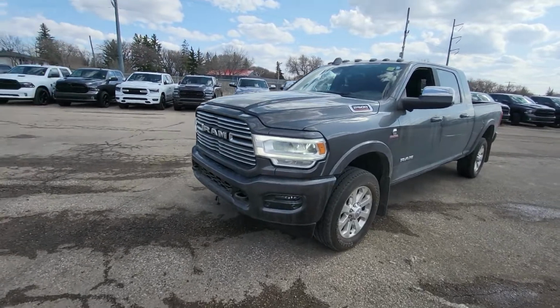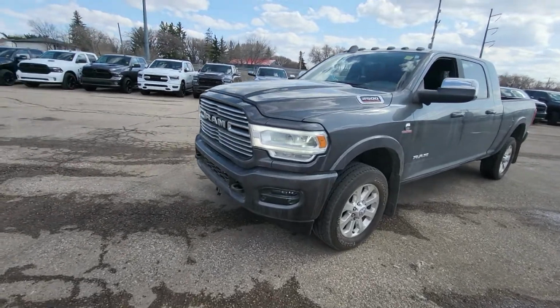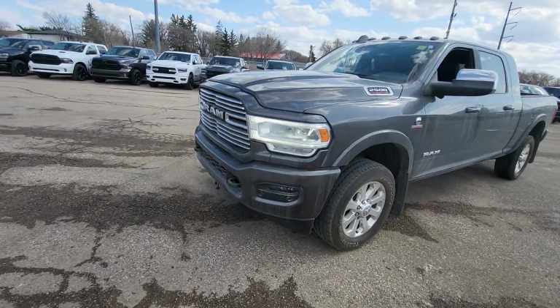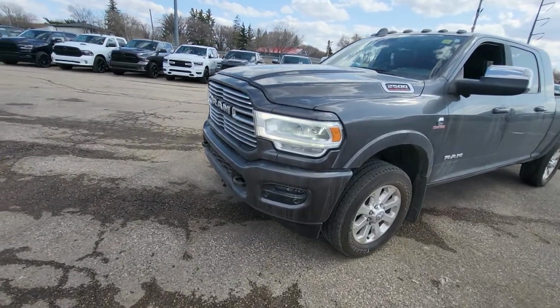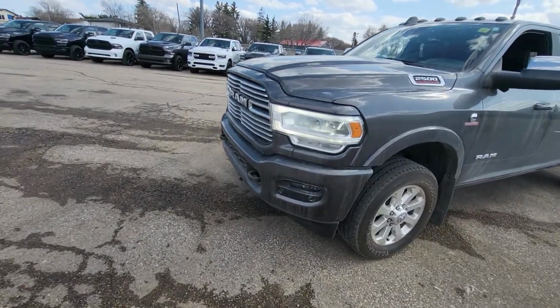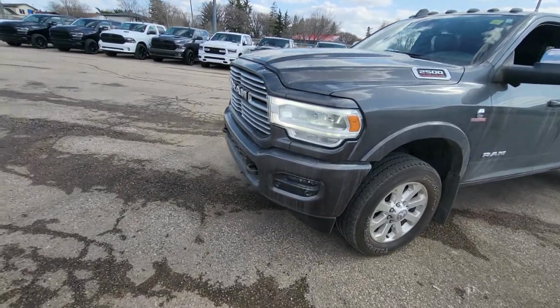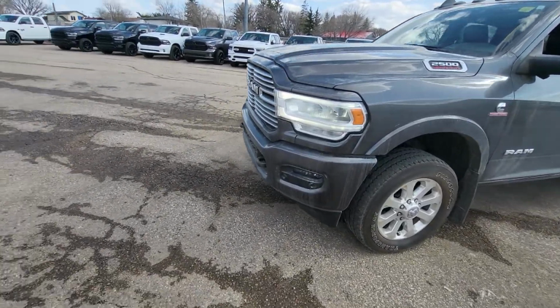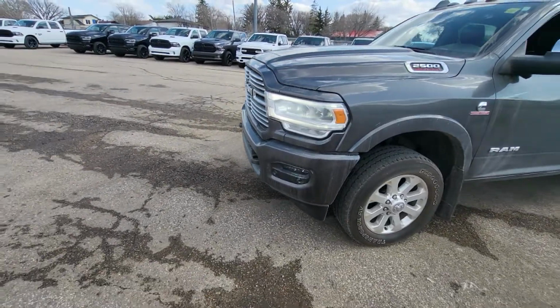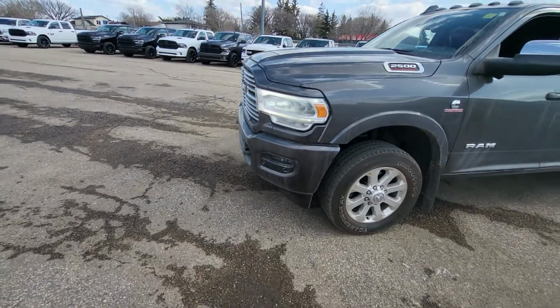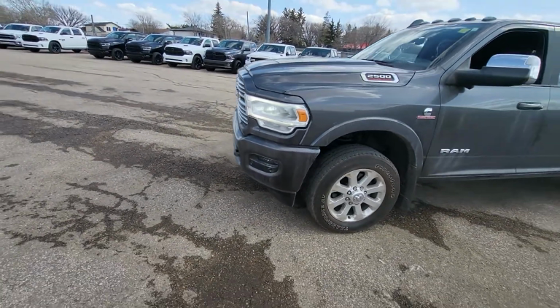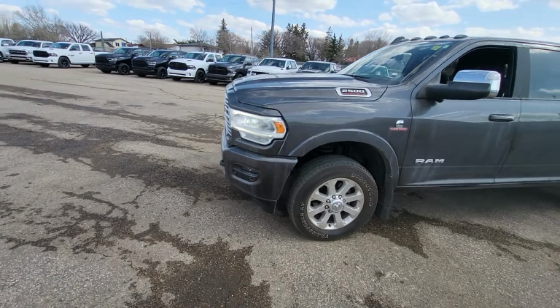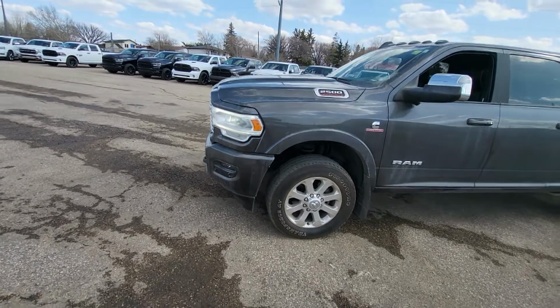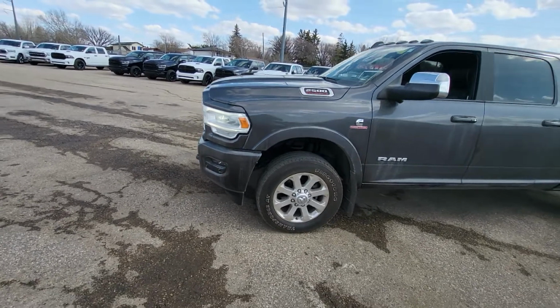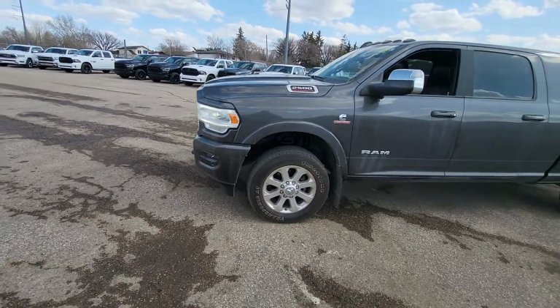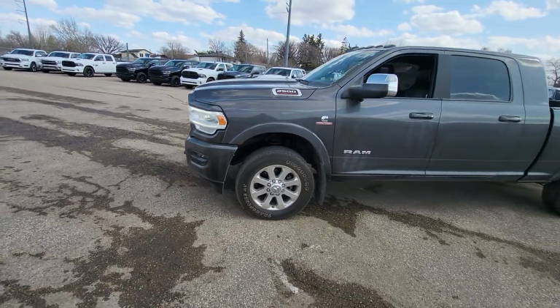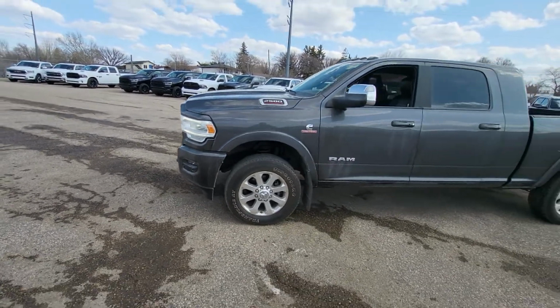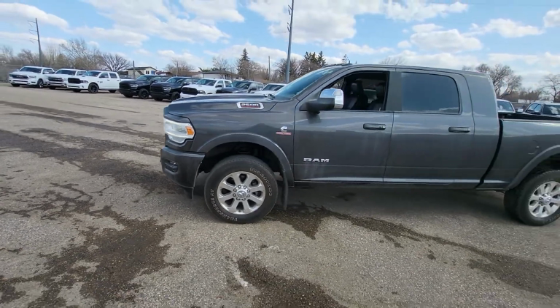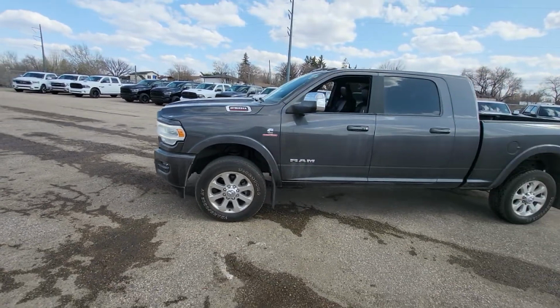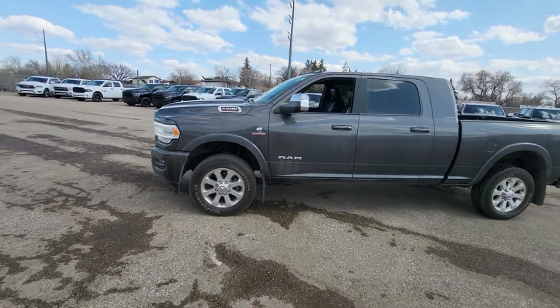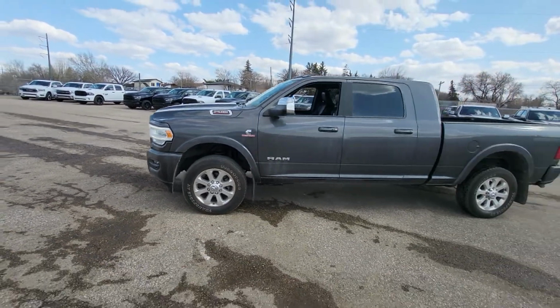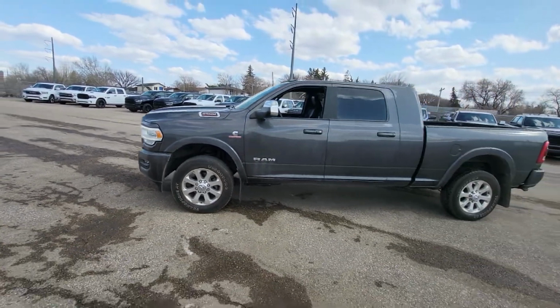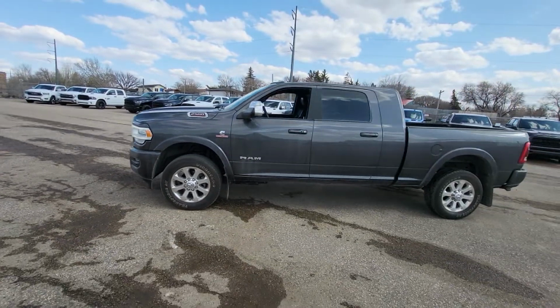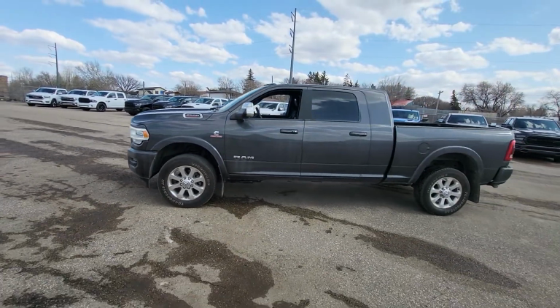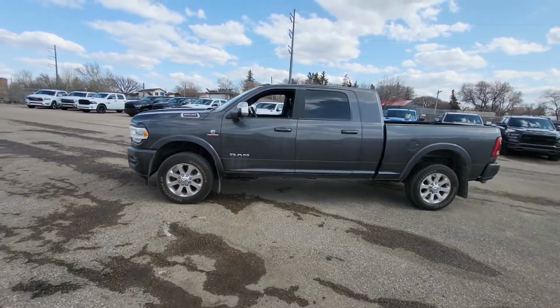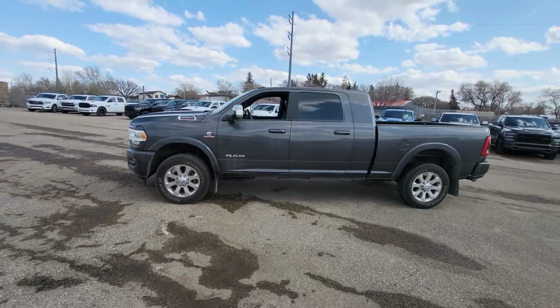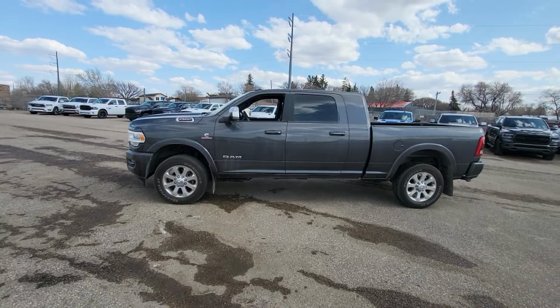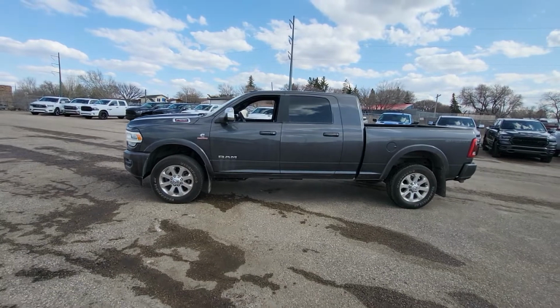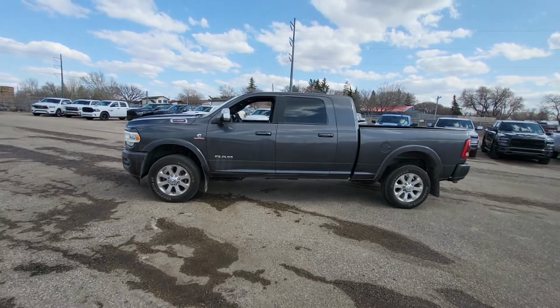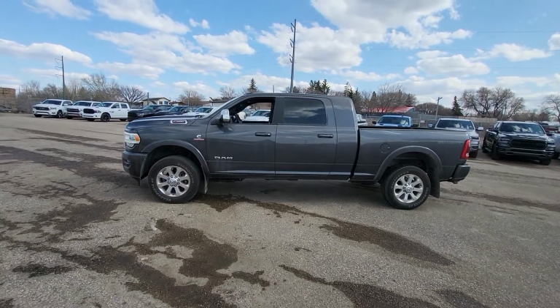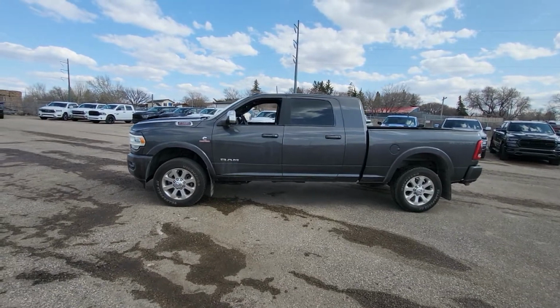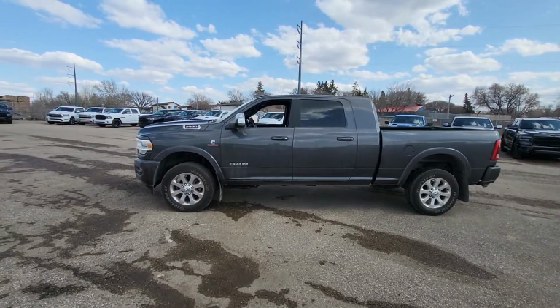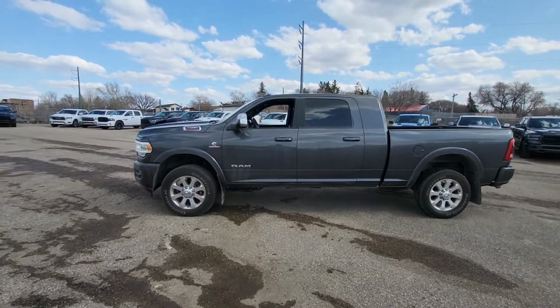You can see it's got the body color matched bumpers on there. Nice little side view — there's that big mega cab in the back. This thing has clearance lamps.